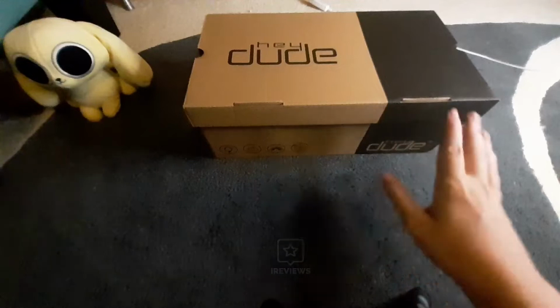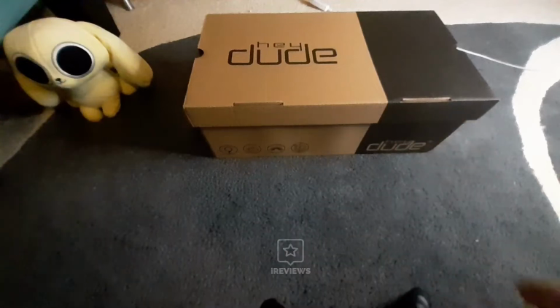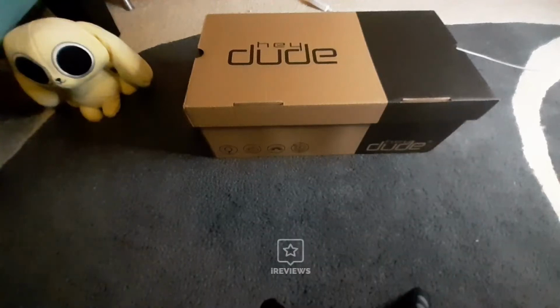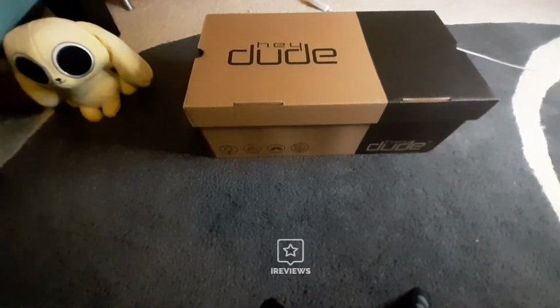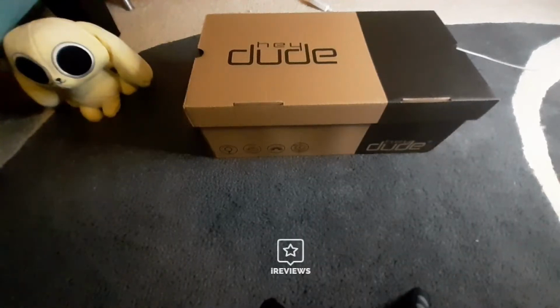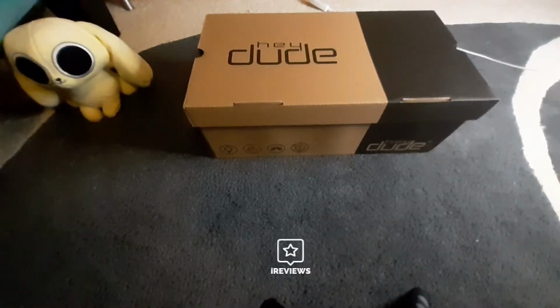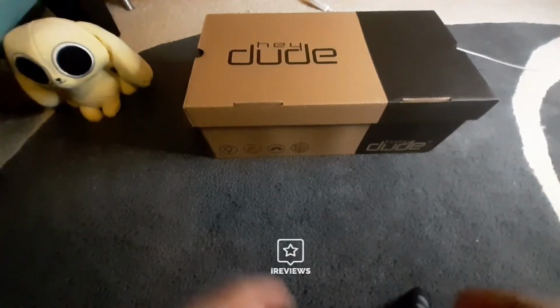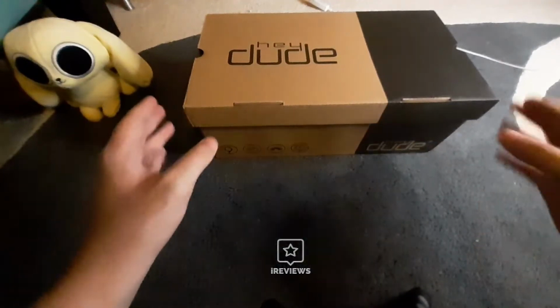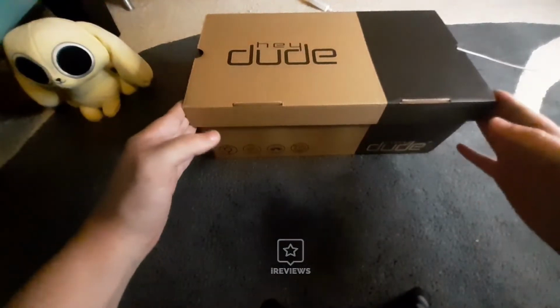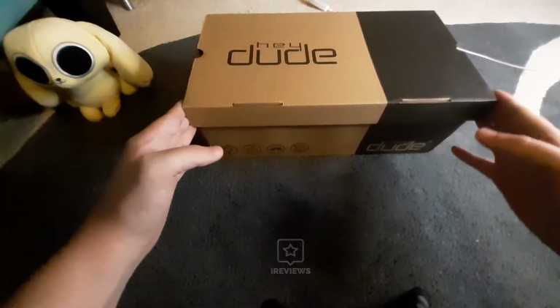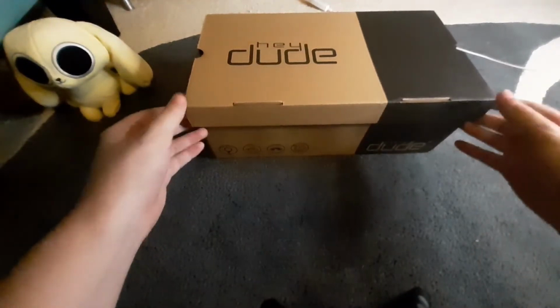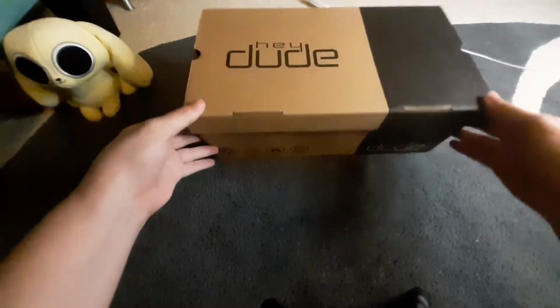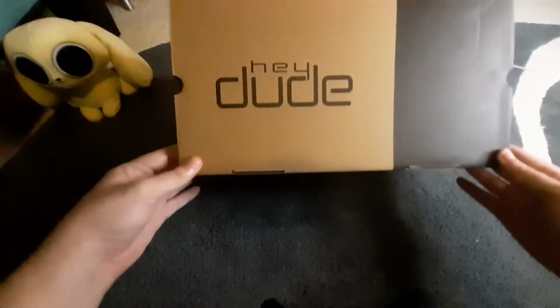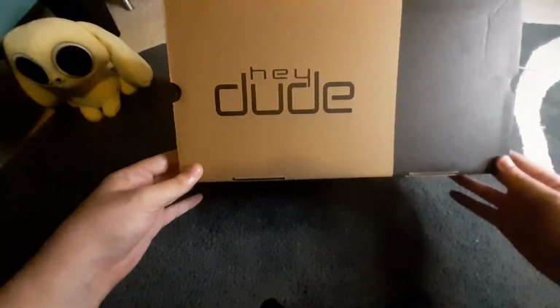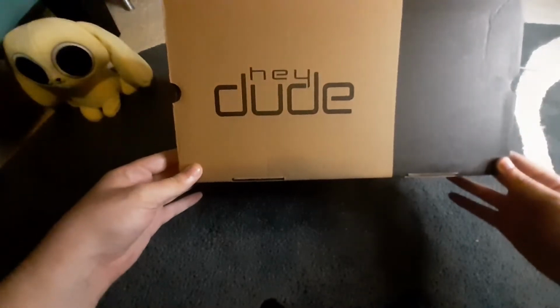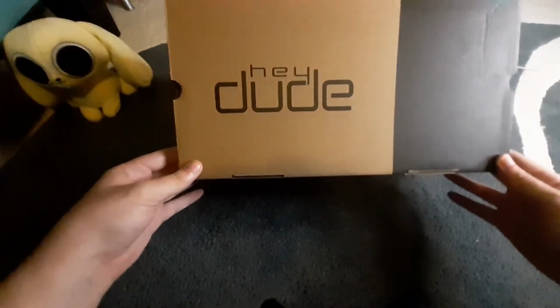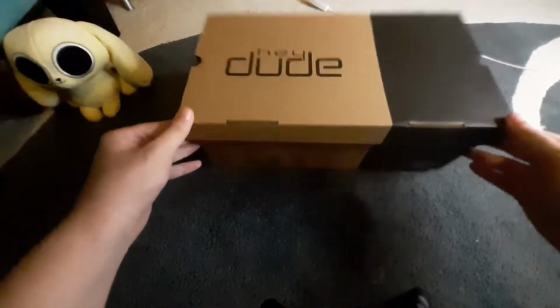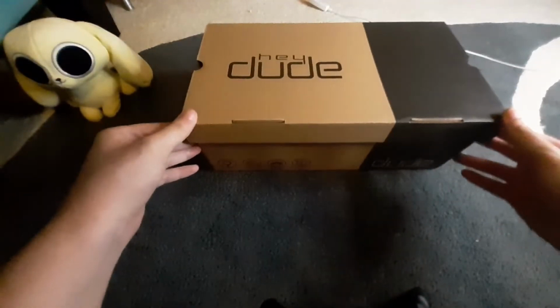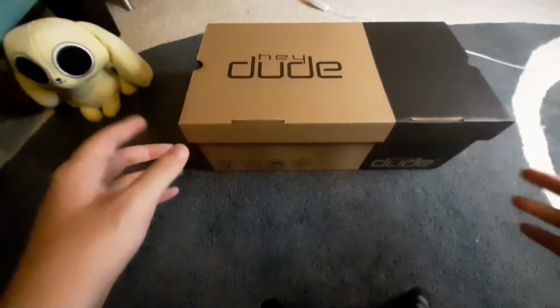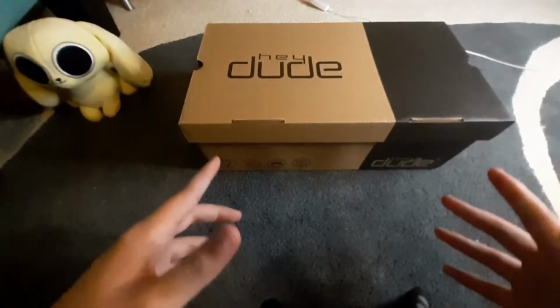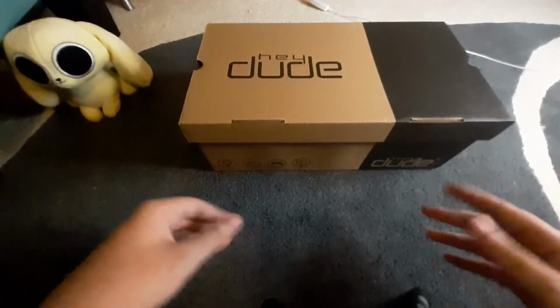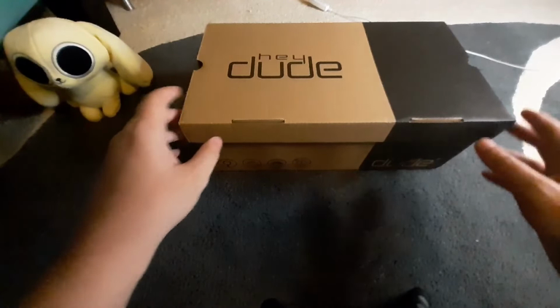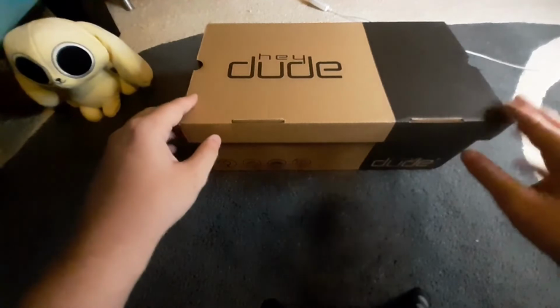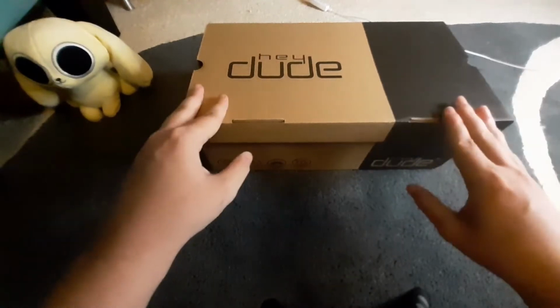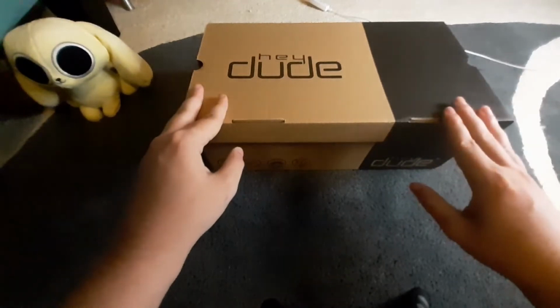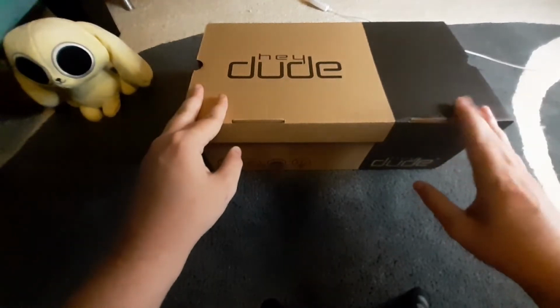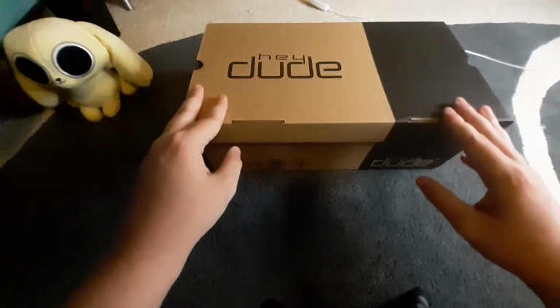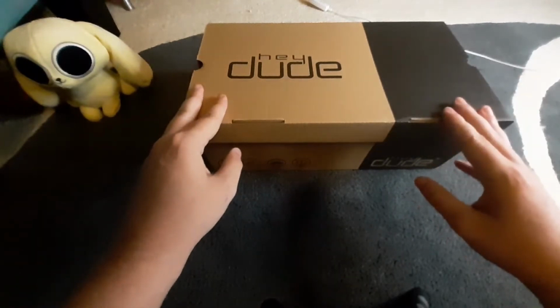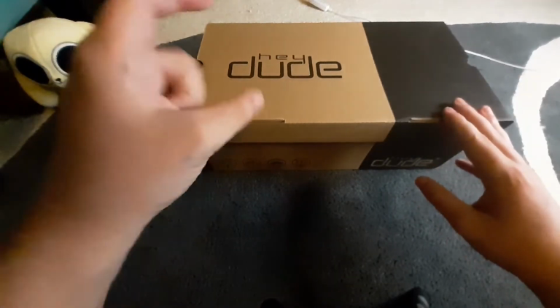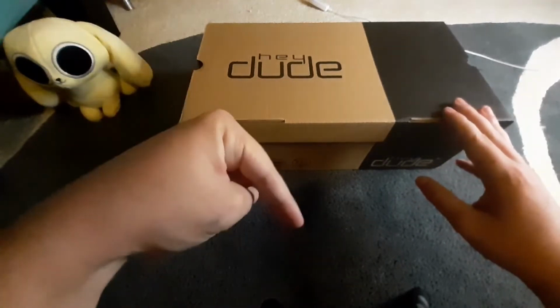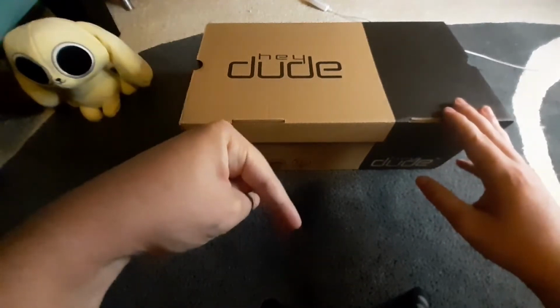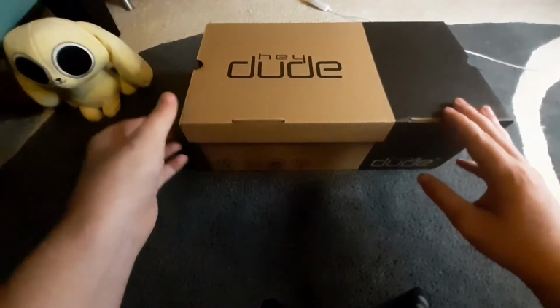Hello, this is Spencer Pines here with iReviews, today doing my unboxing of these shoes I was sent in from Hey Dude. In addition to this video, there will be a more structured video review as well as a written review, which should be available in the description below.